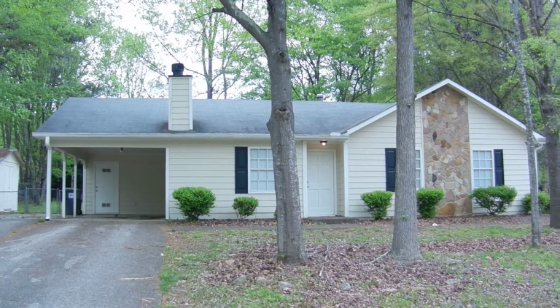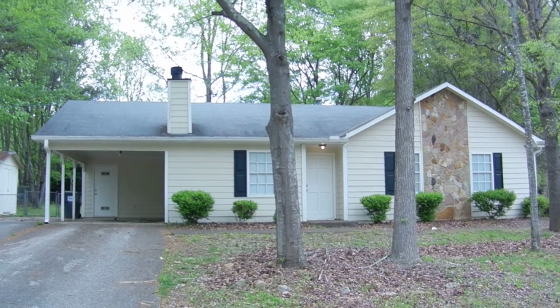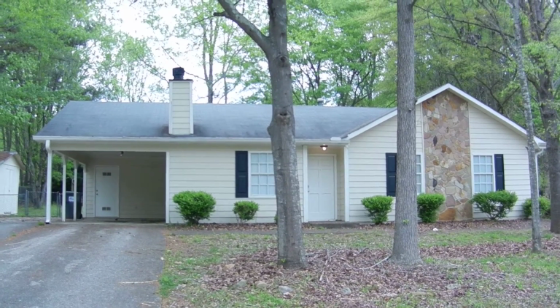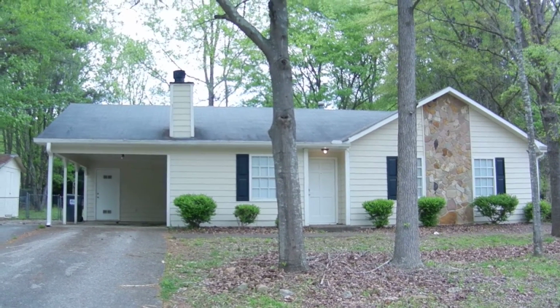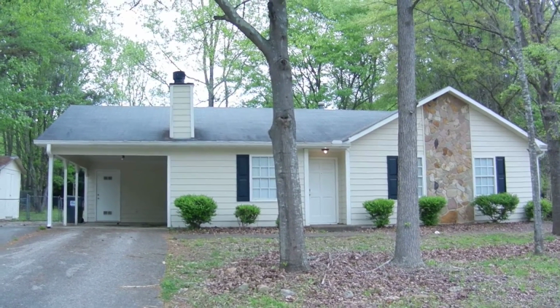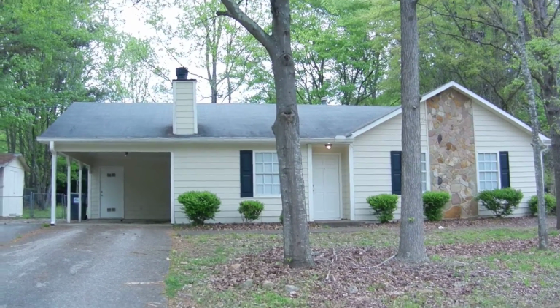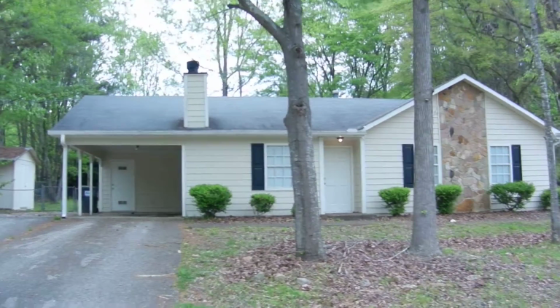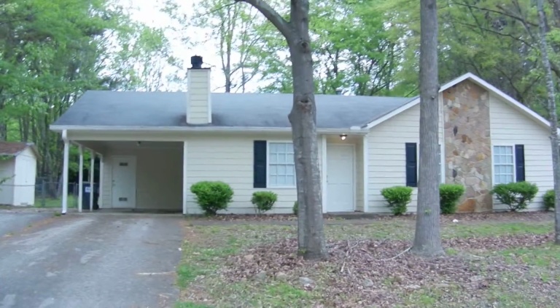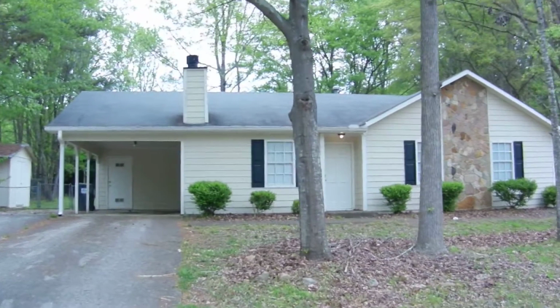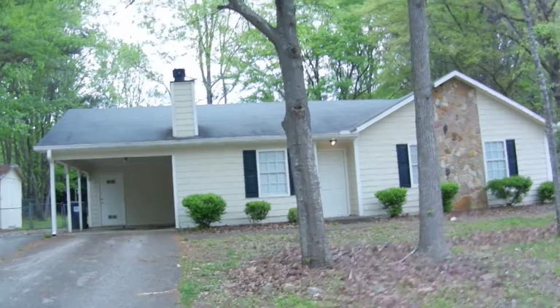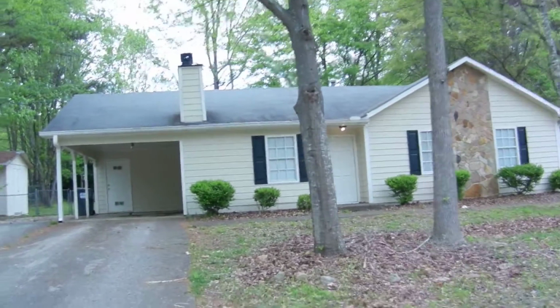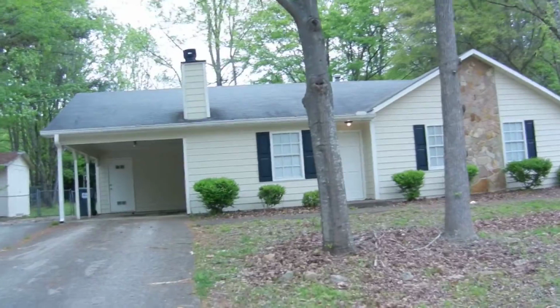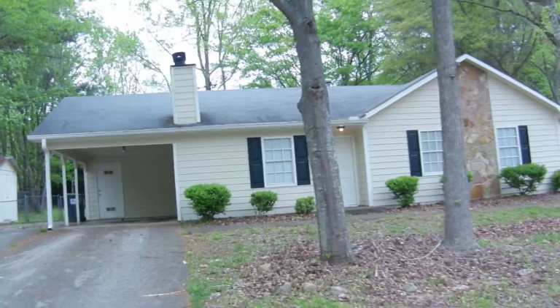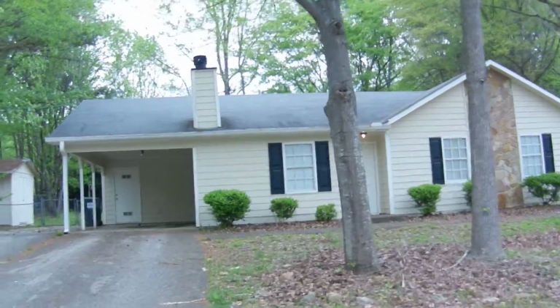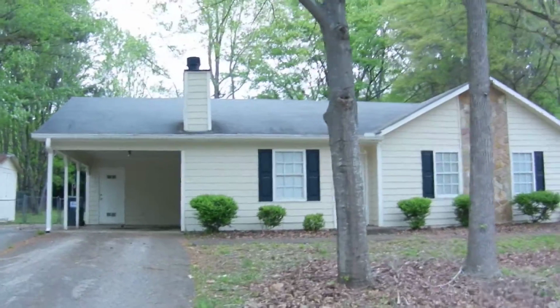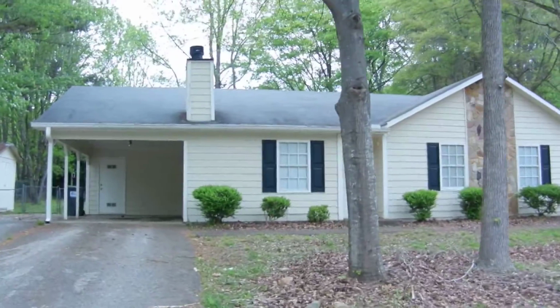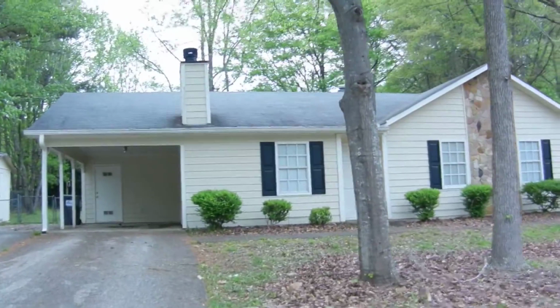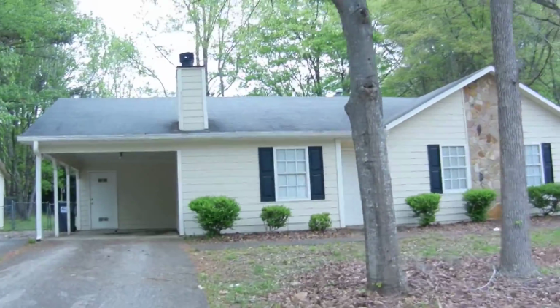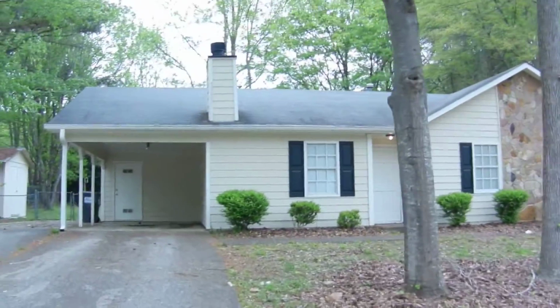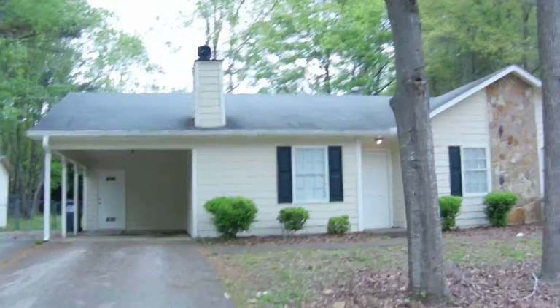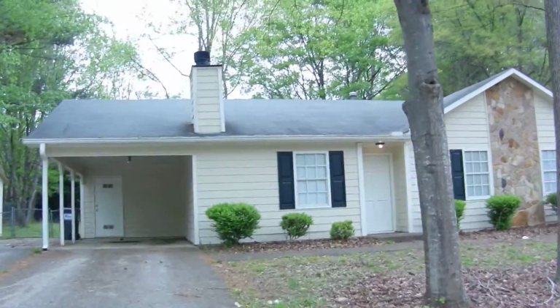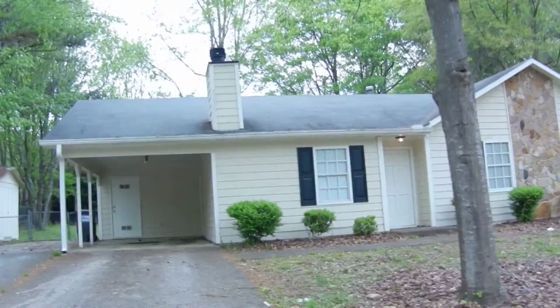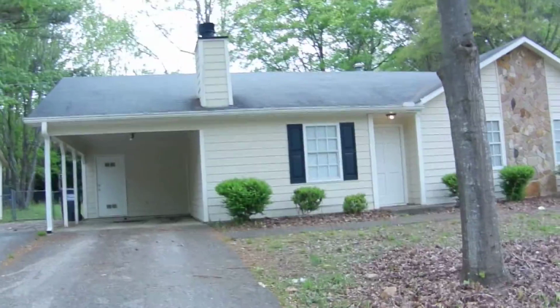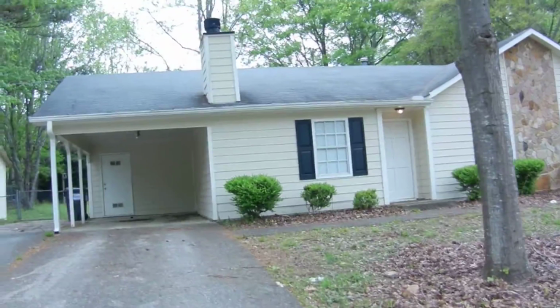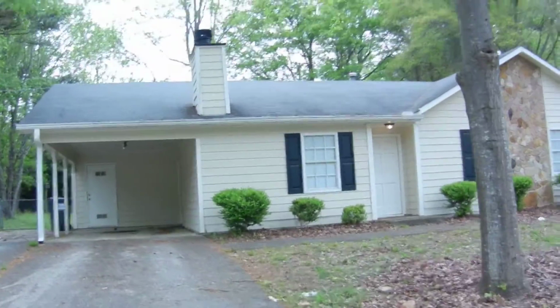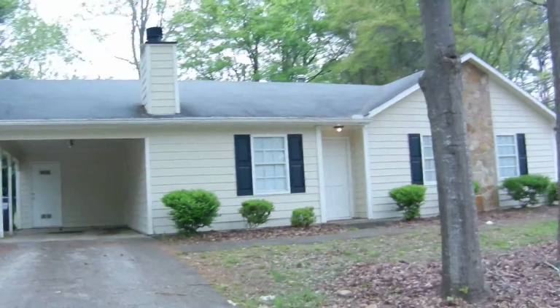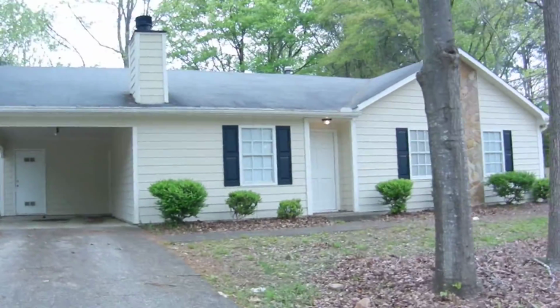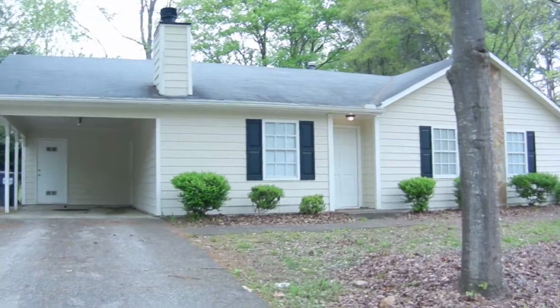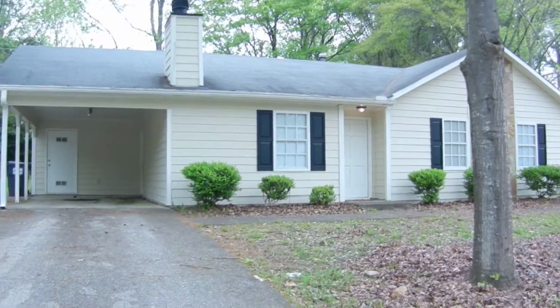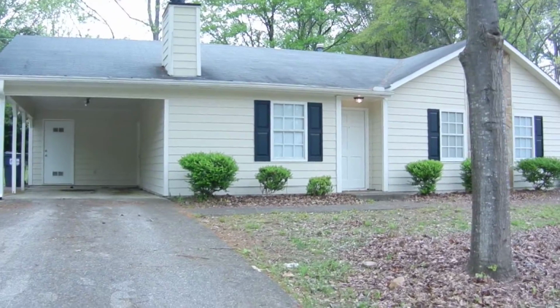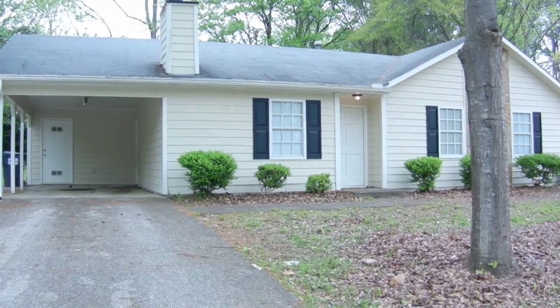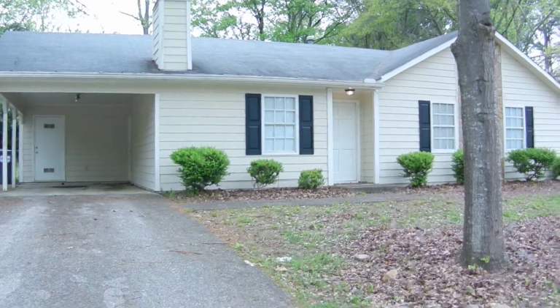3312 West View Cove, Powder Springs, Georgia. This is a beautiful property. It's a ranch home.